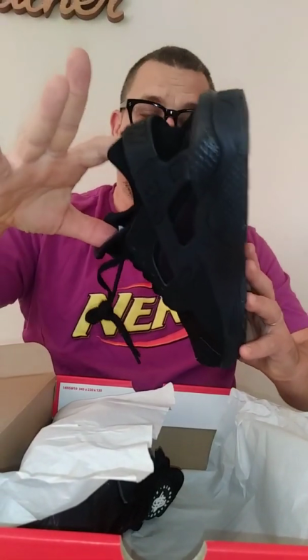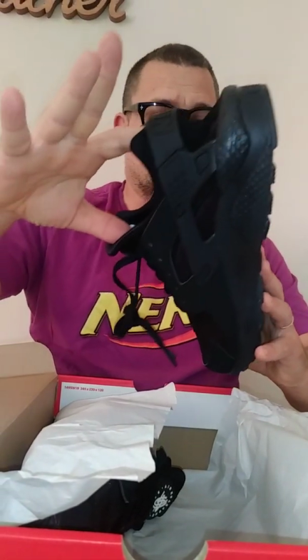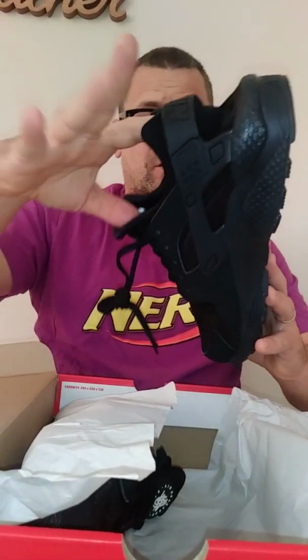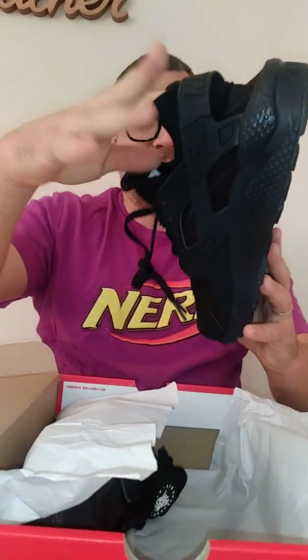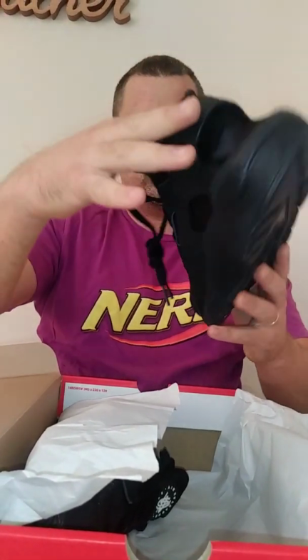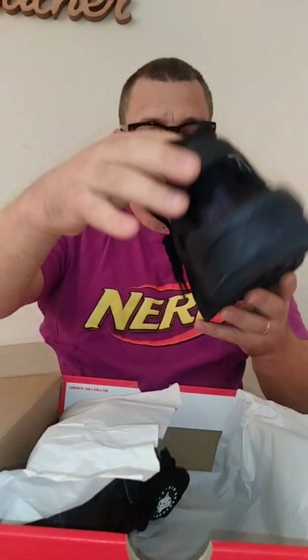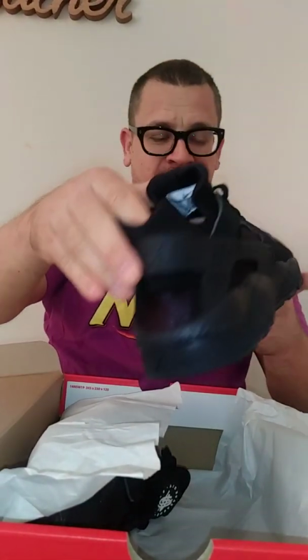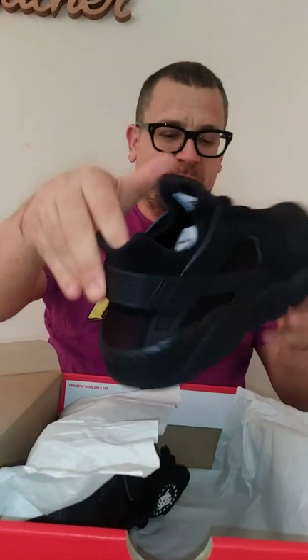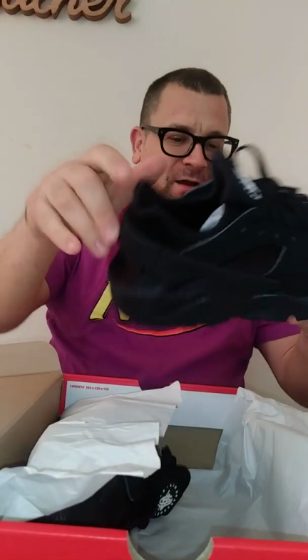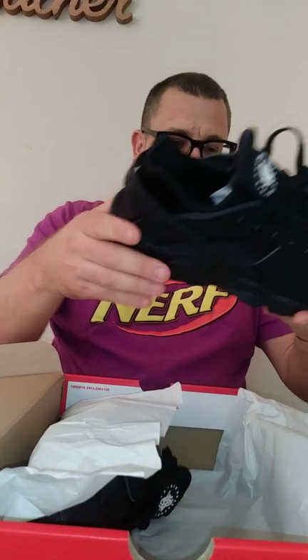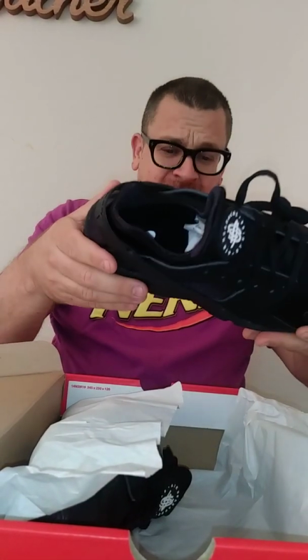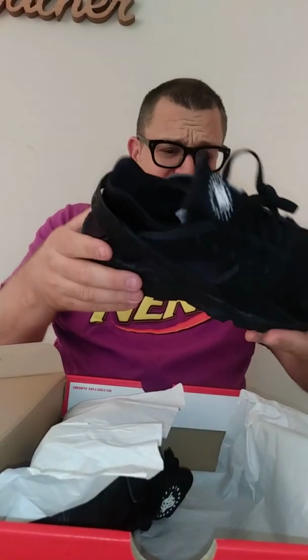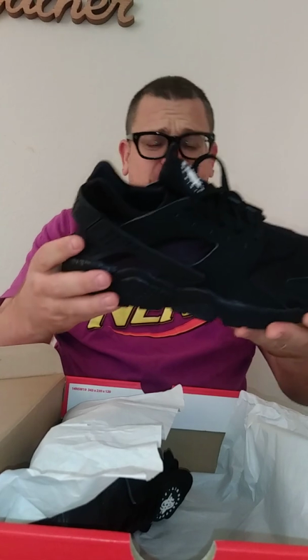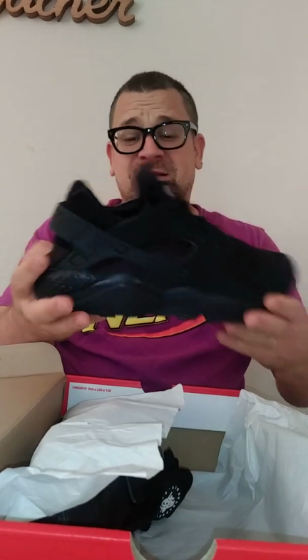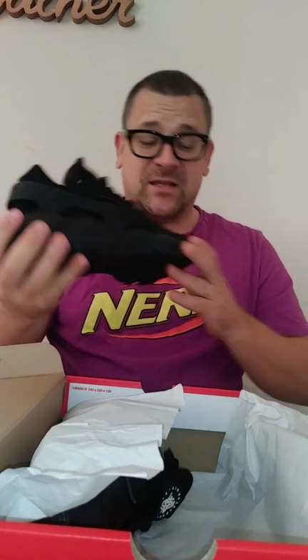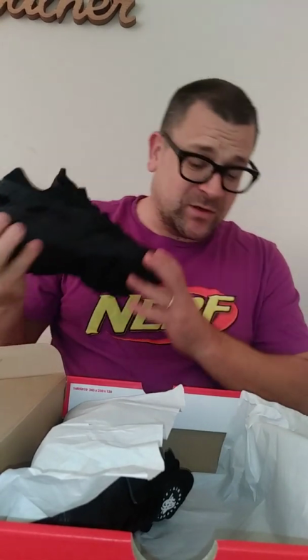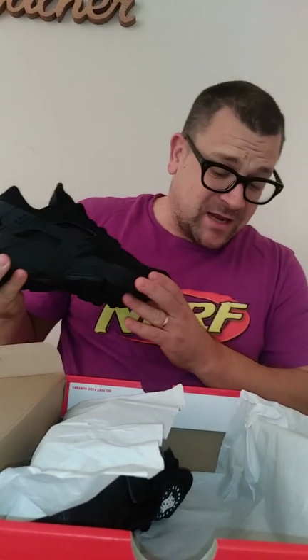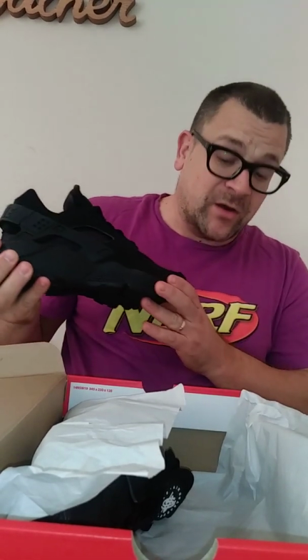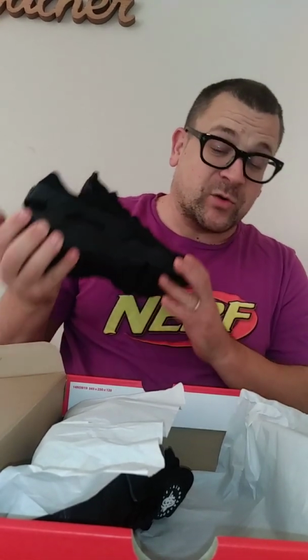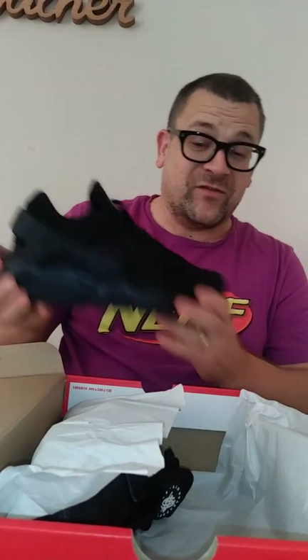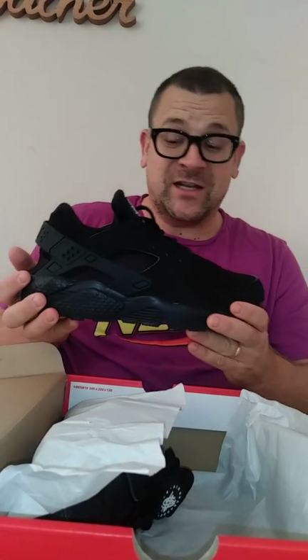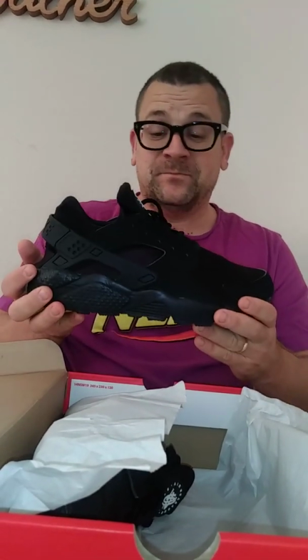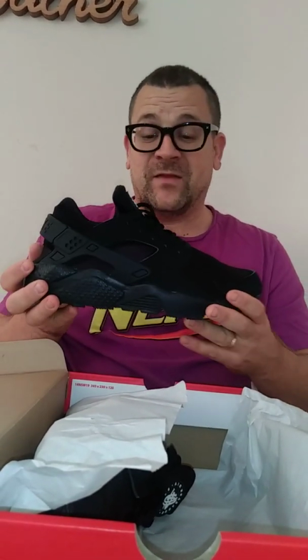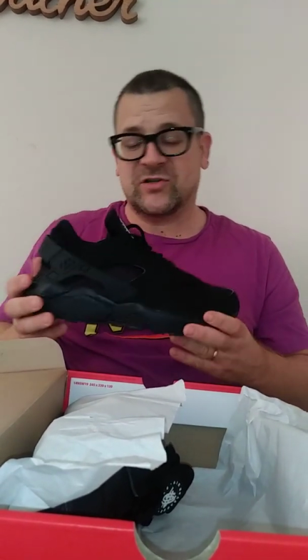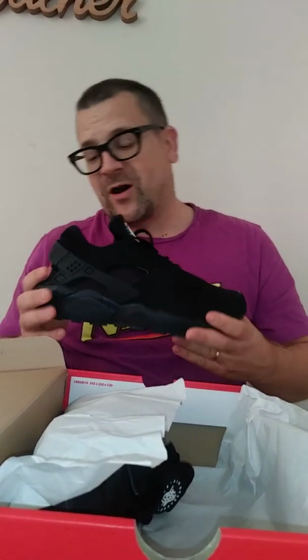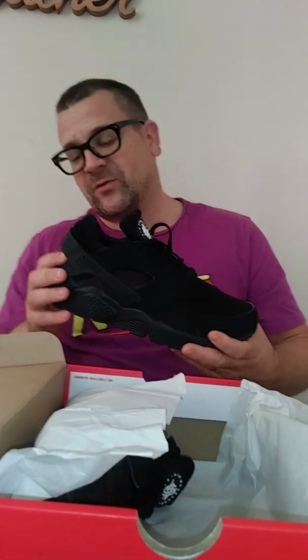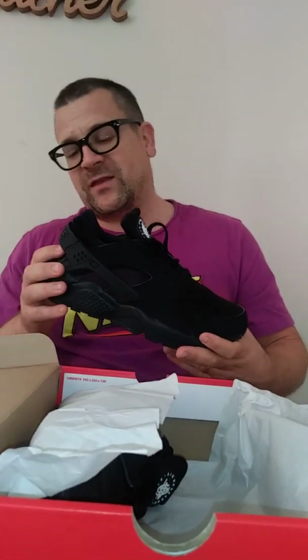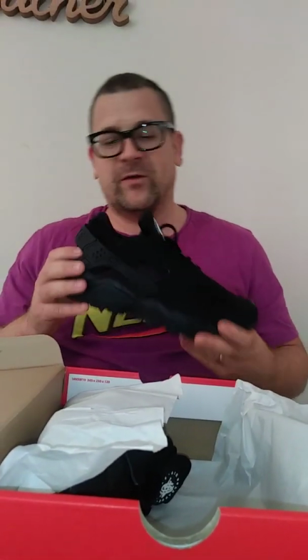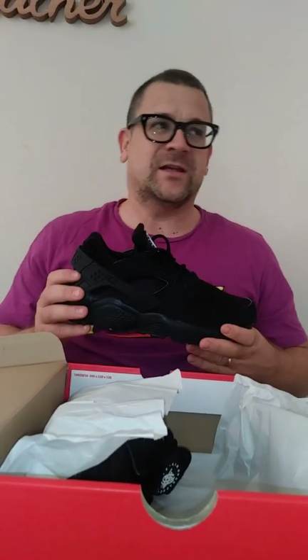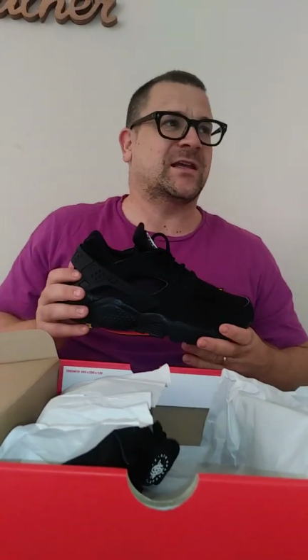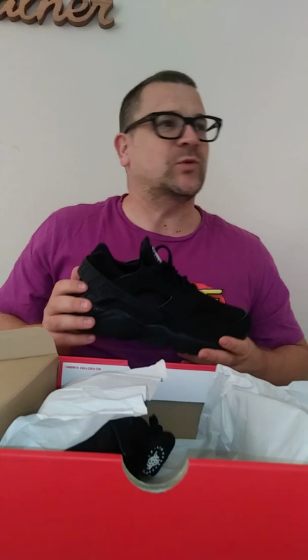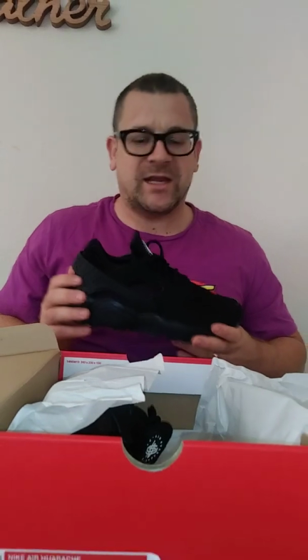It feels like you're wearing nothing. These ones came out in 2015, and they were so popular that they re-released in 2018.